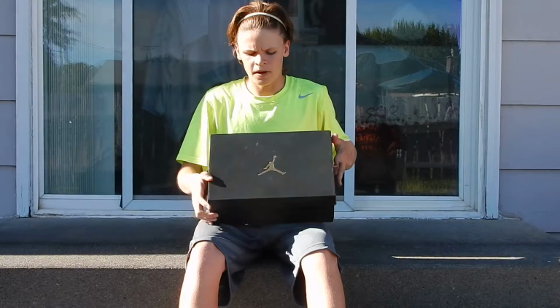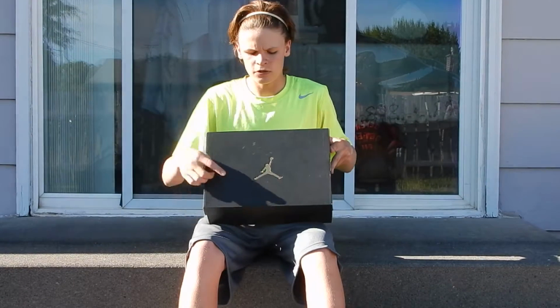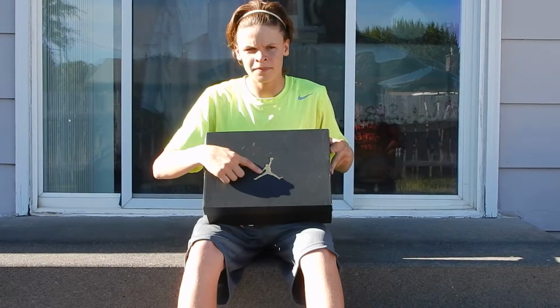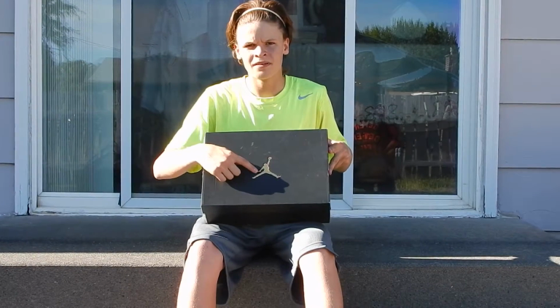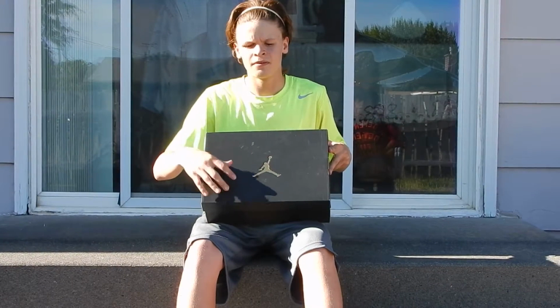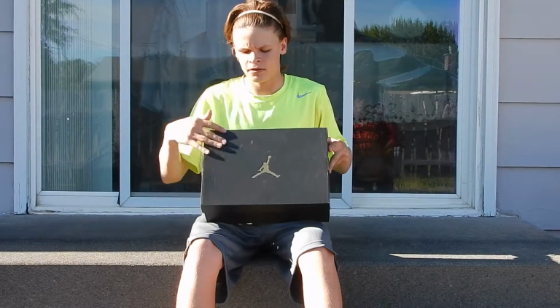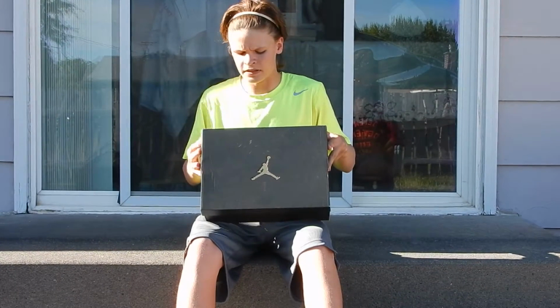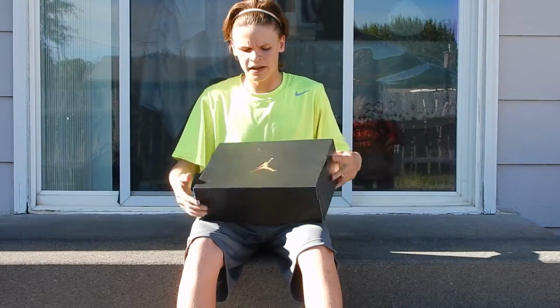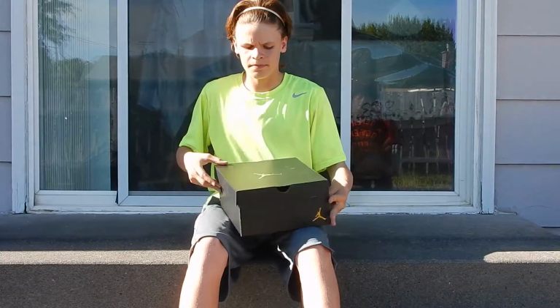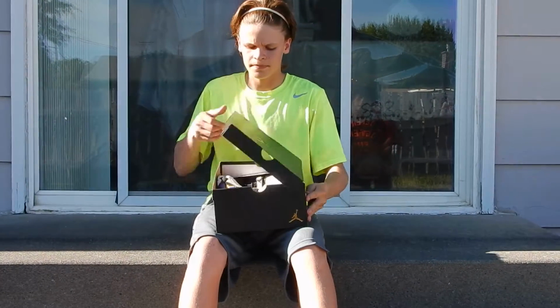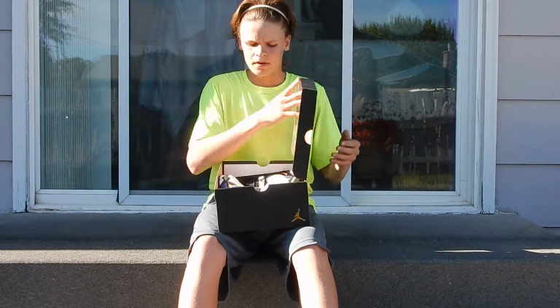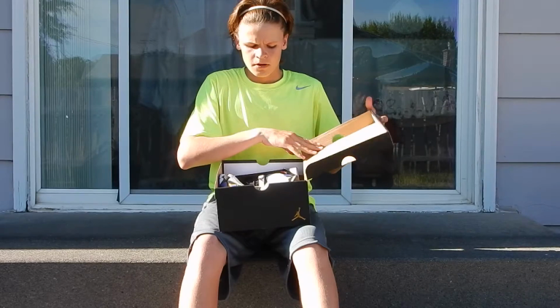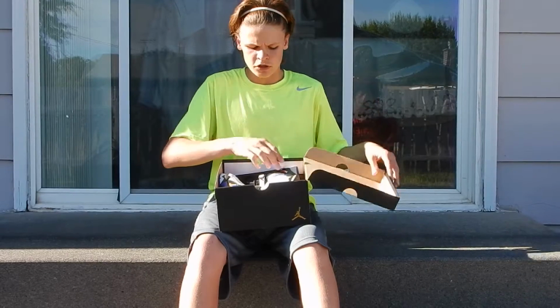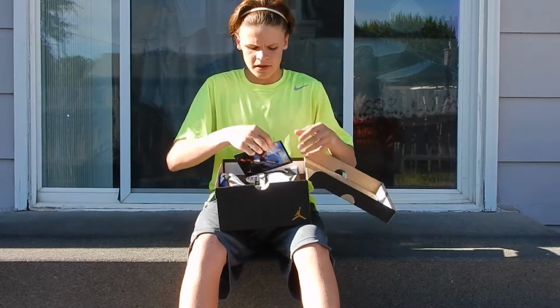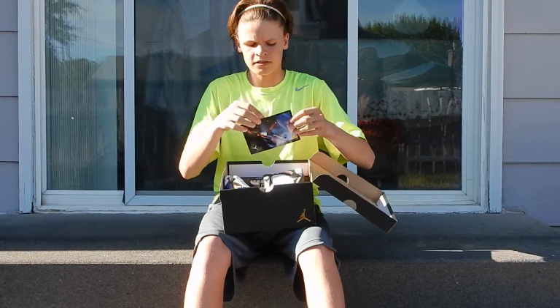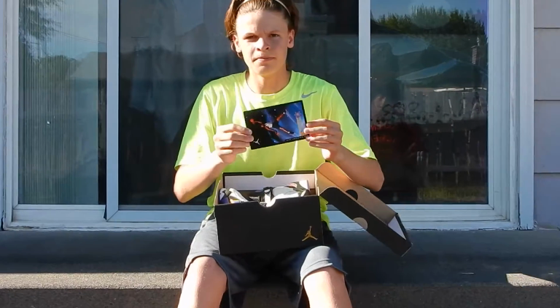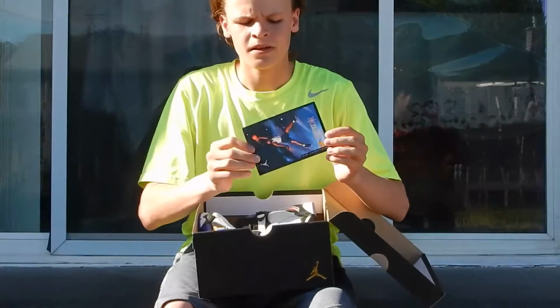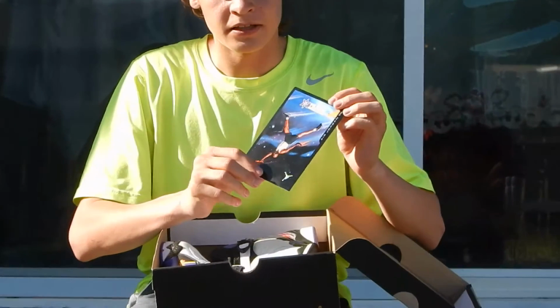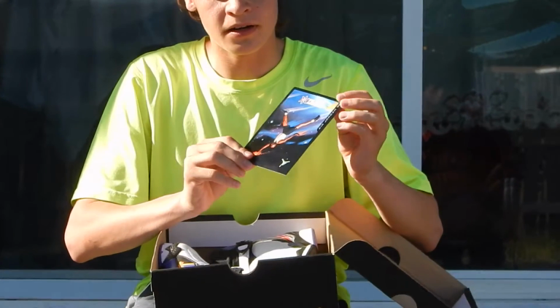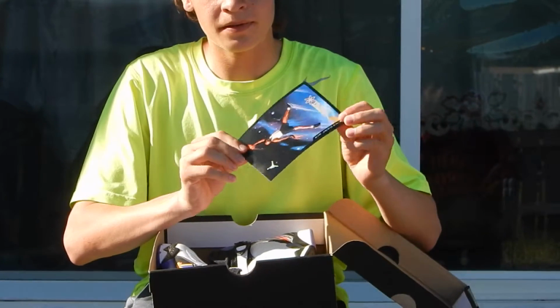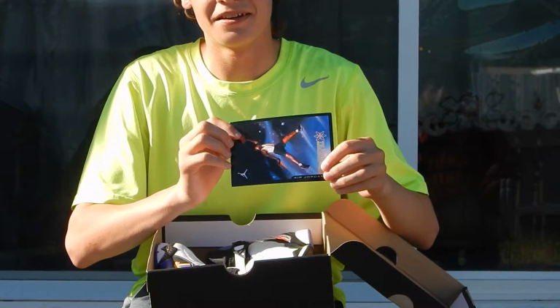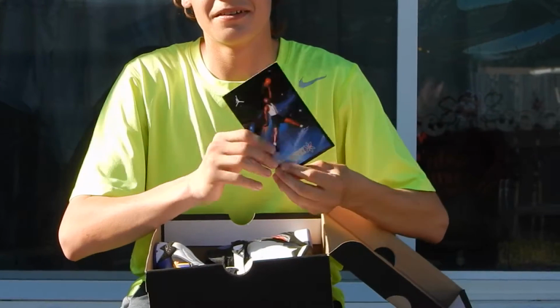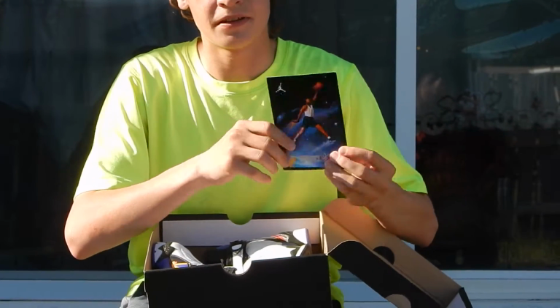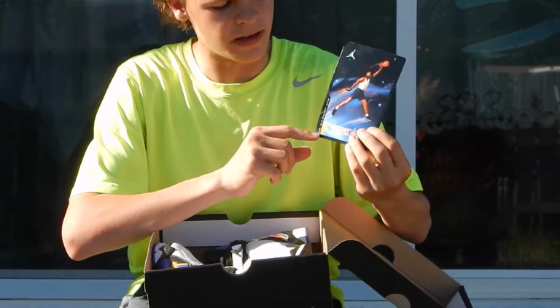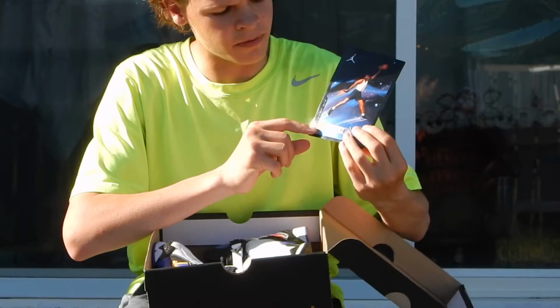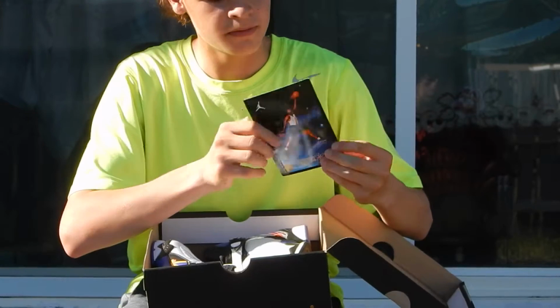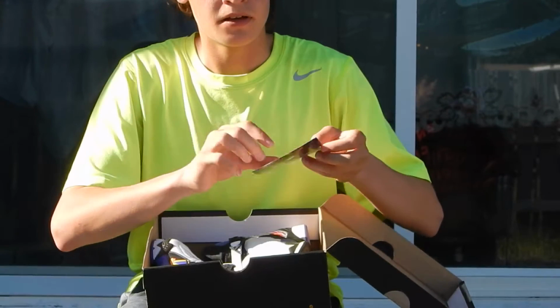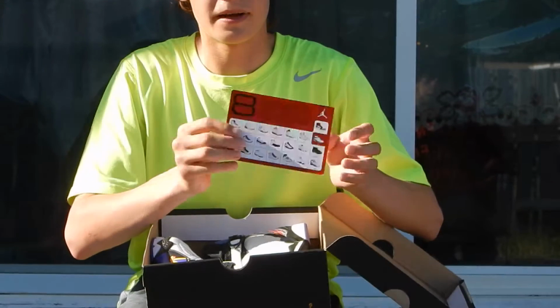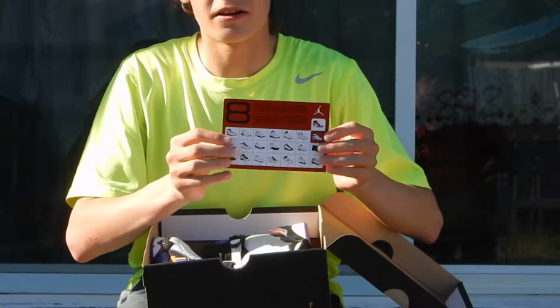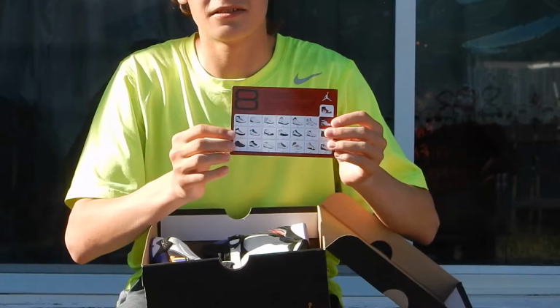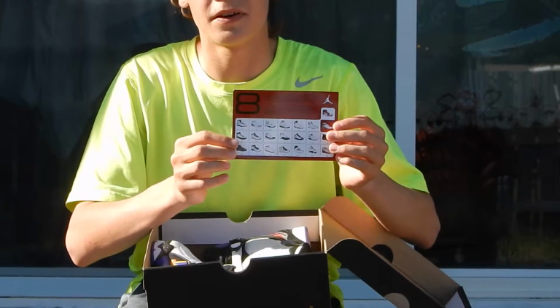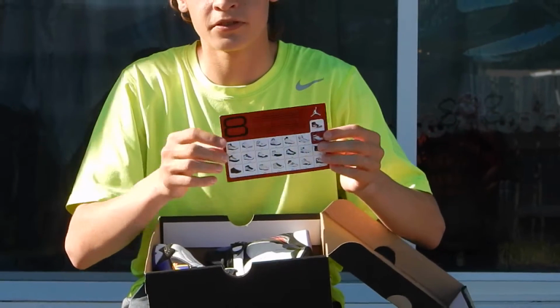The box has a gold Jumpman logo and the rest is all black. First, opening the box, there is a card that has a Jumpman on it with the Retro 8 Aquas, and on the back of the card it has a list of all the retros.